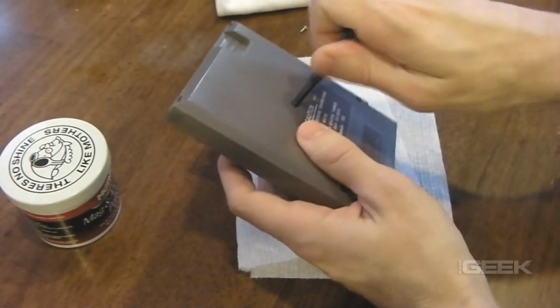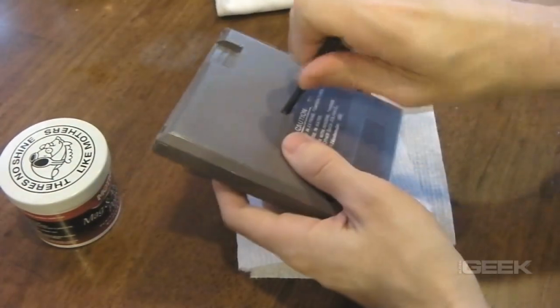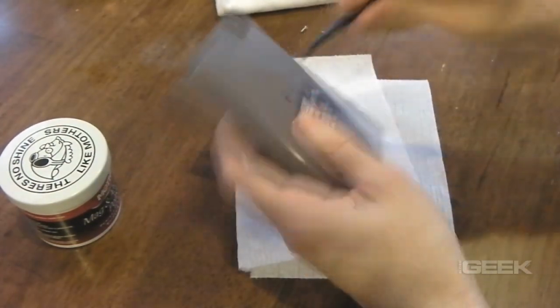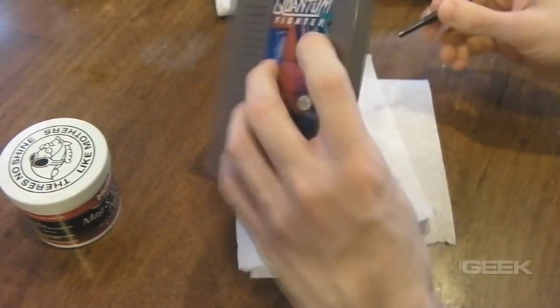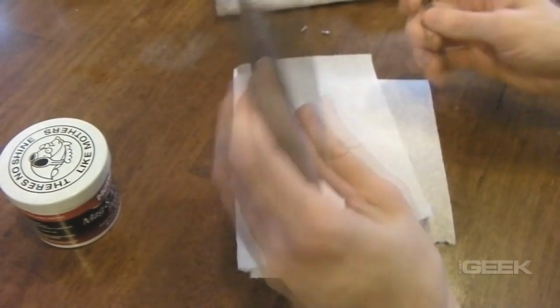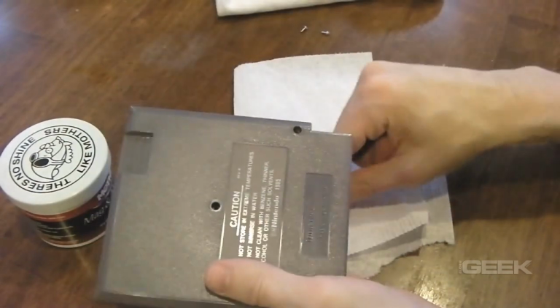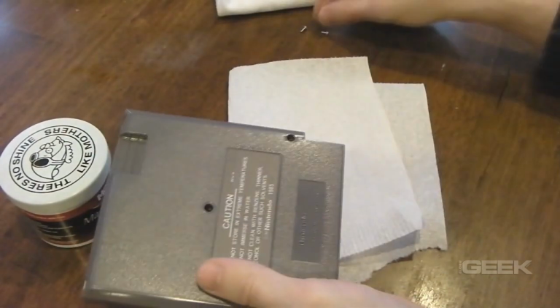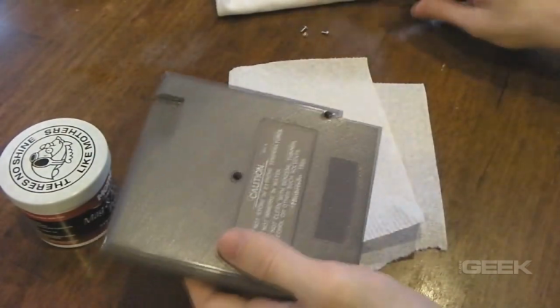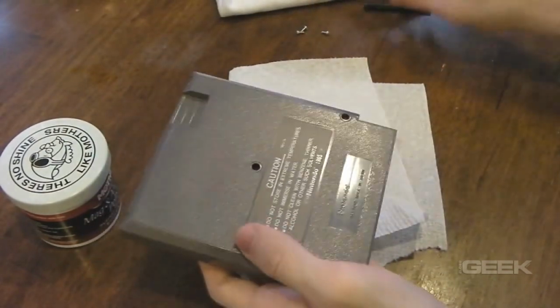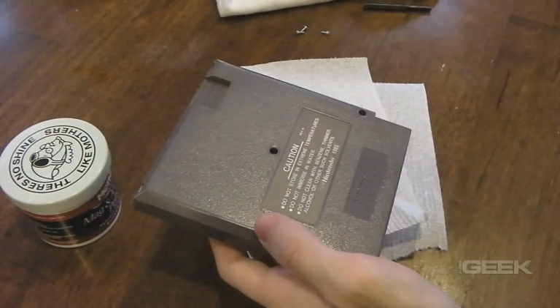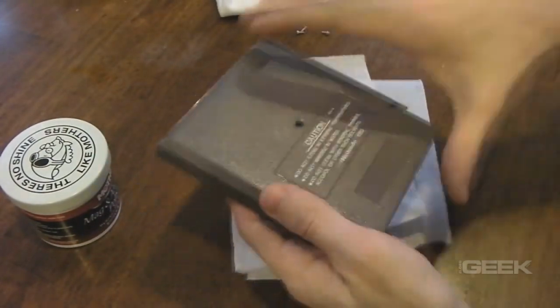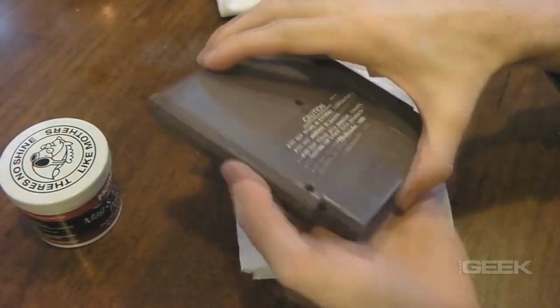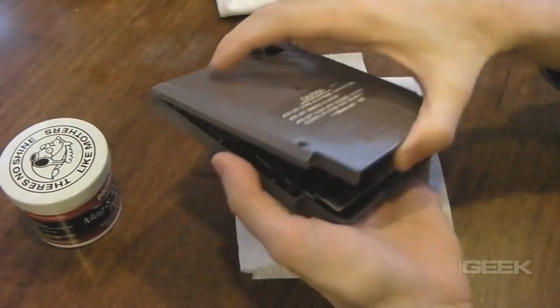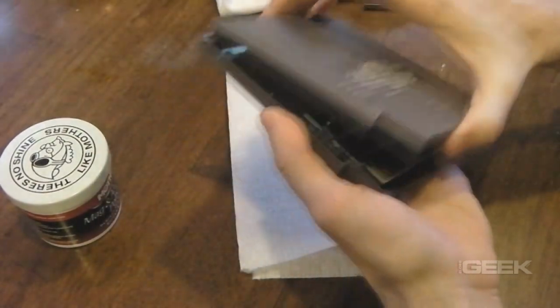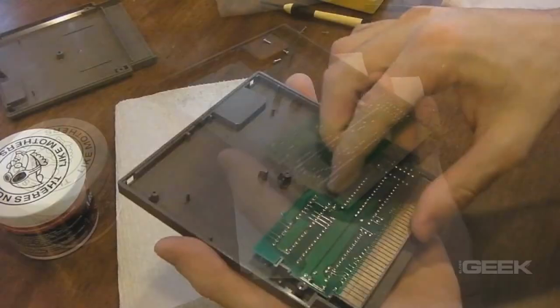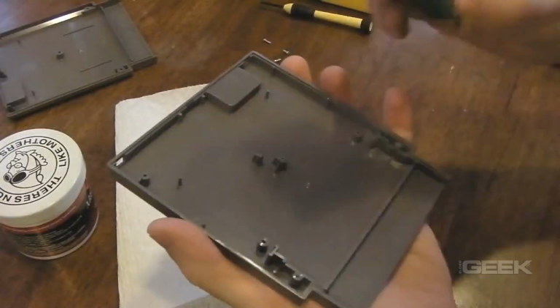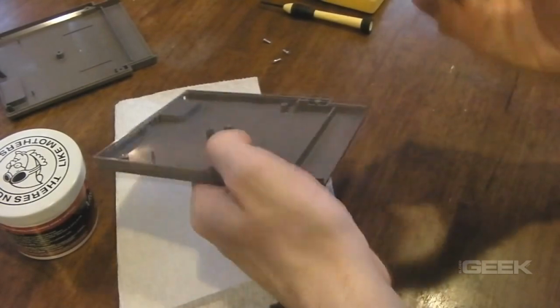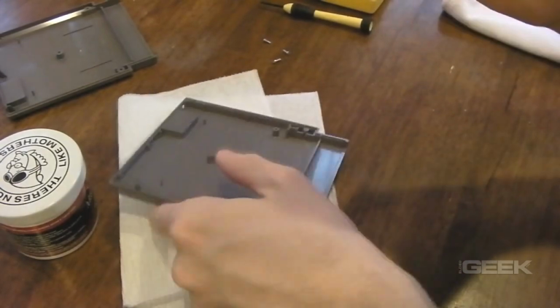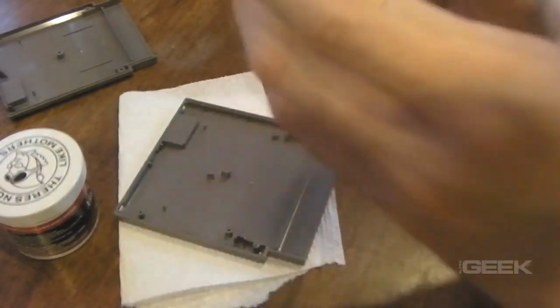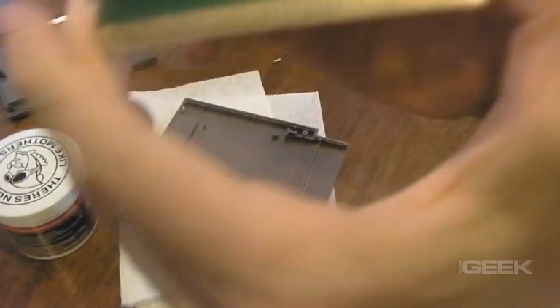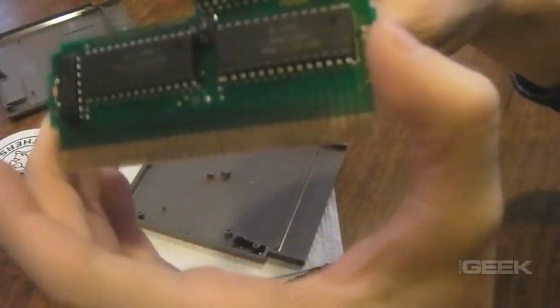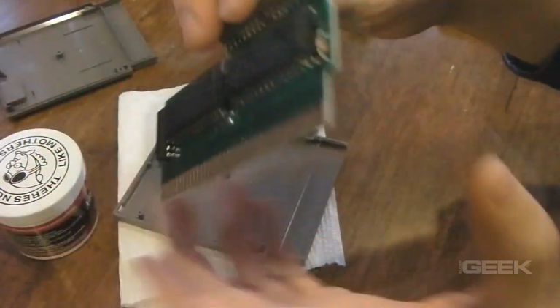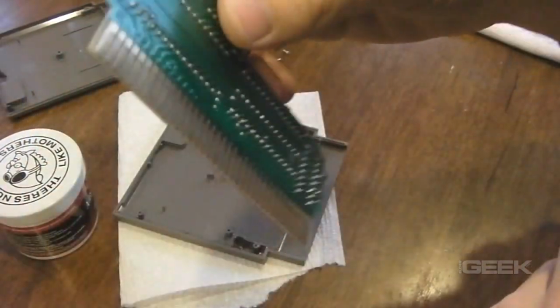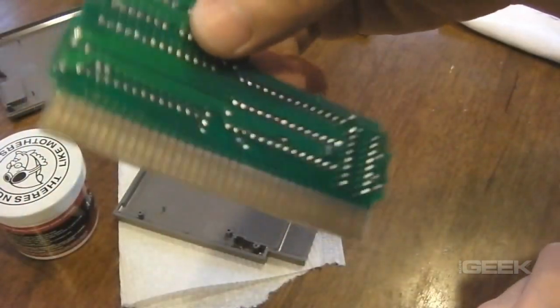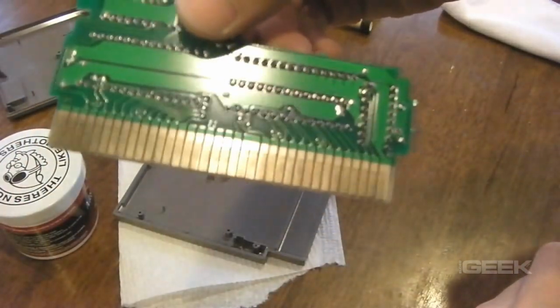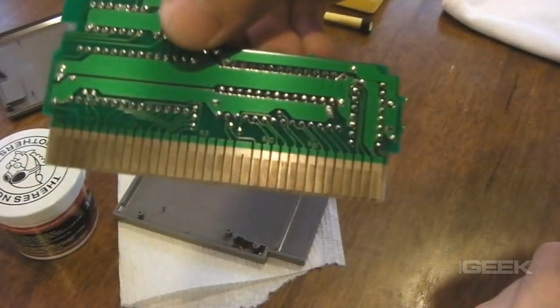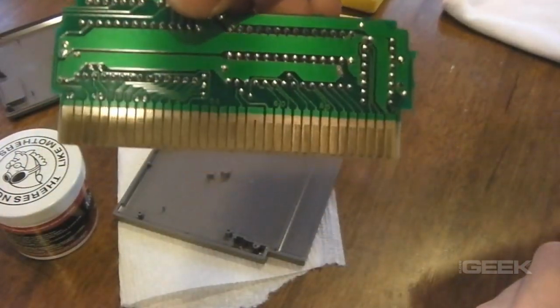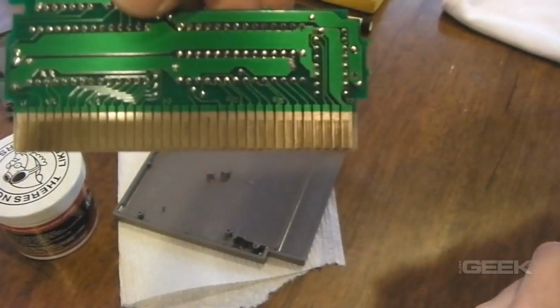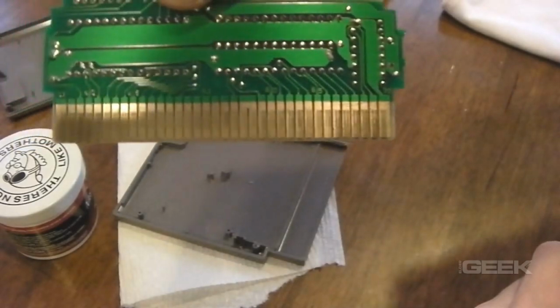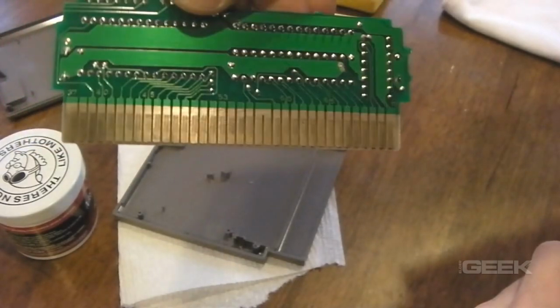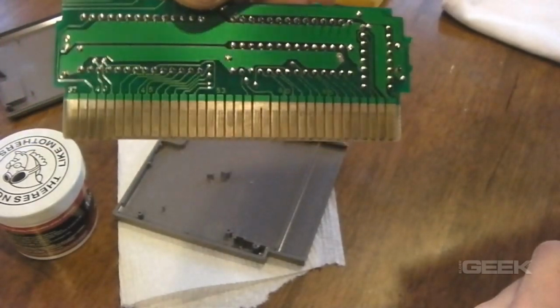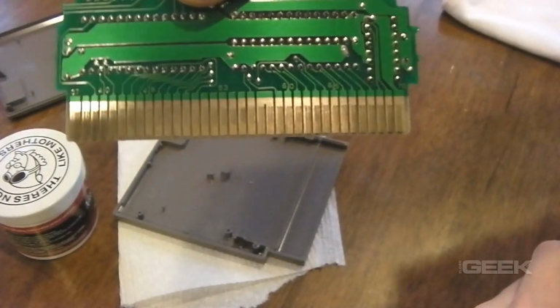First you have to pop open the game with a game bit. You can find those online. Pop the screws out. As you can see in the game, there's a little bit of crud on the bottom here. It's not too bad — there's definitely way worse — but we're still going to give it the old cleaning anyway.